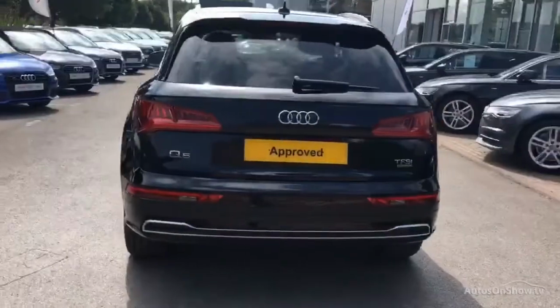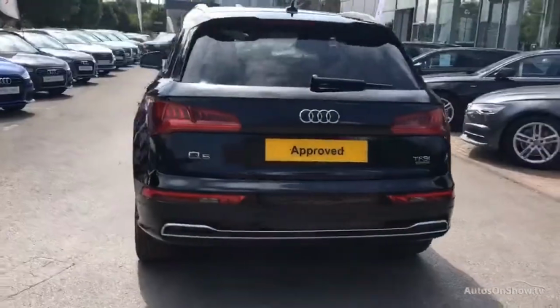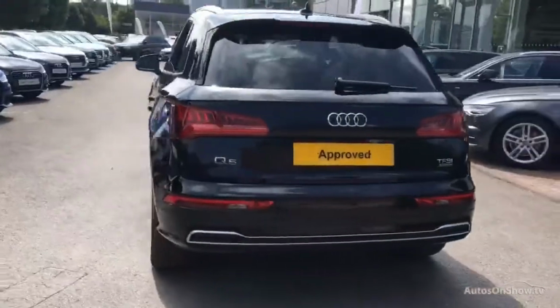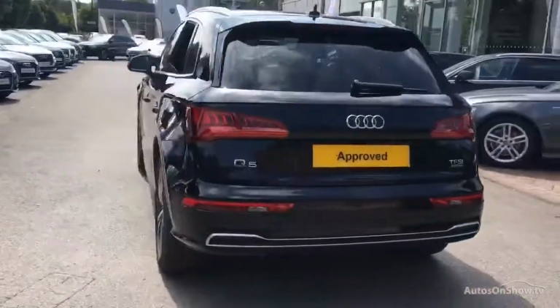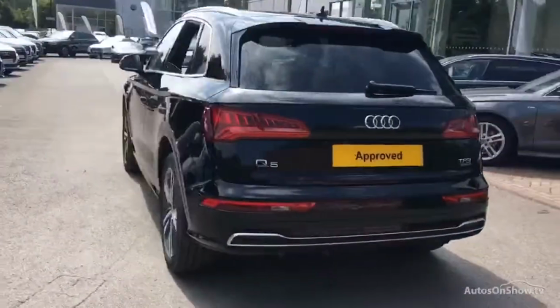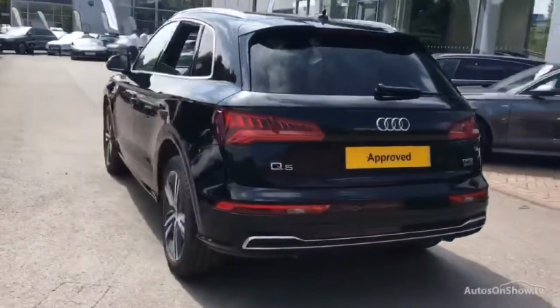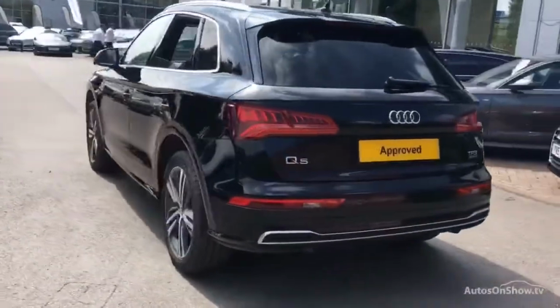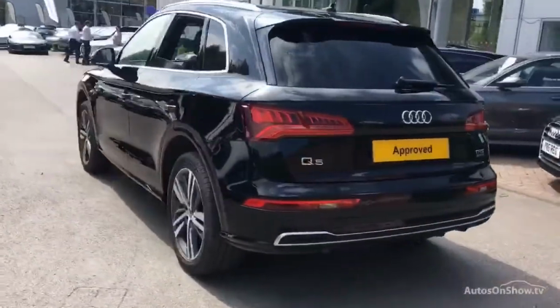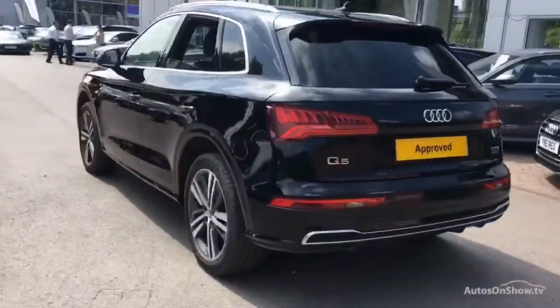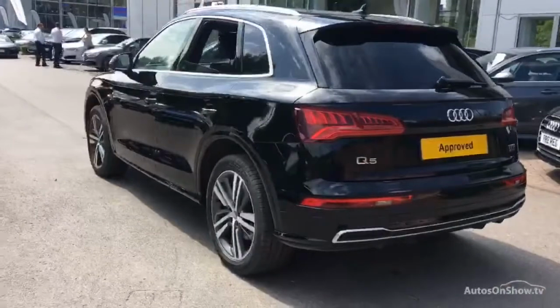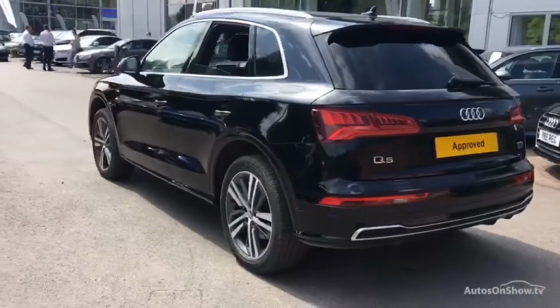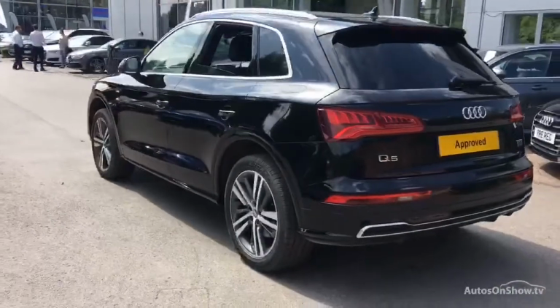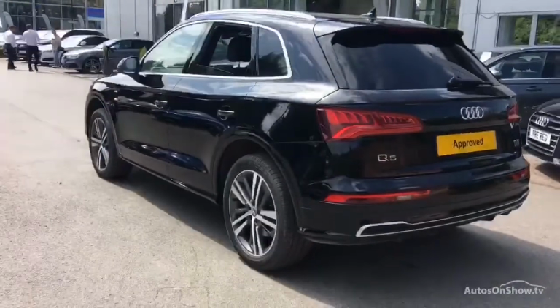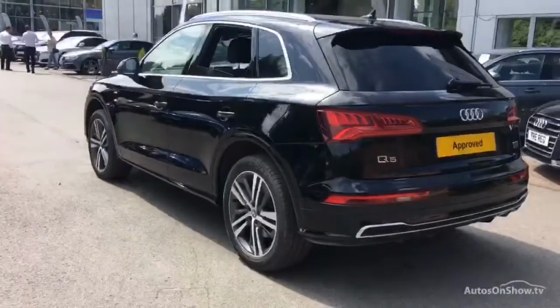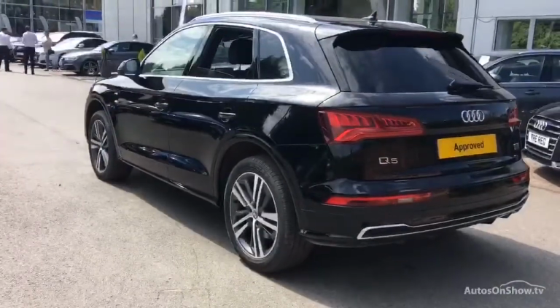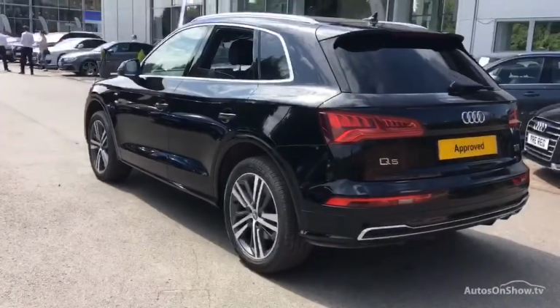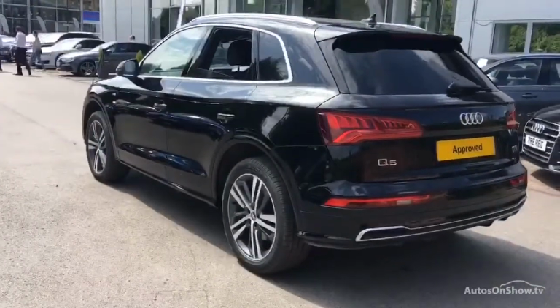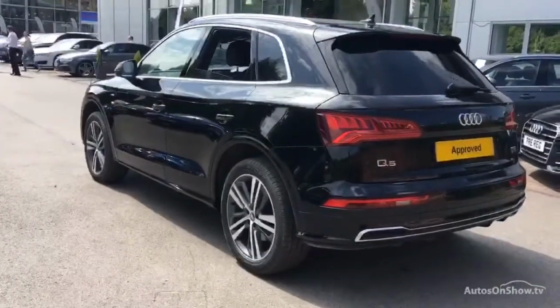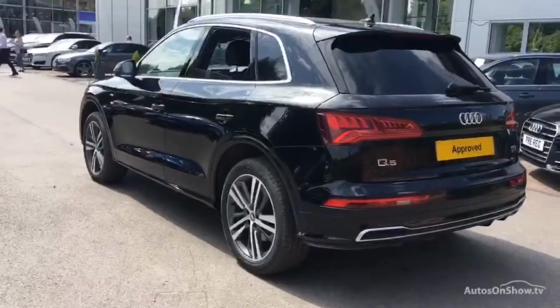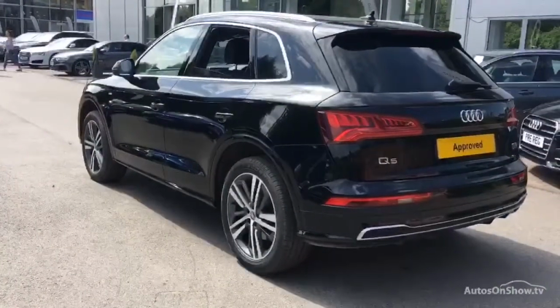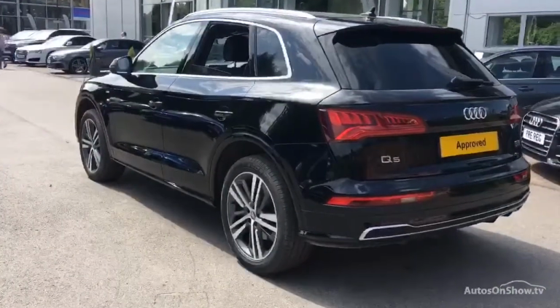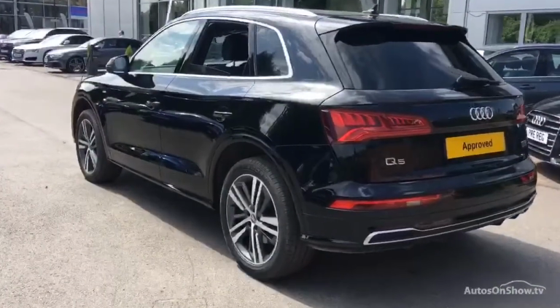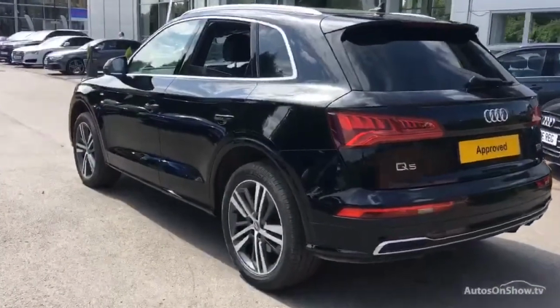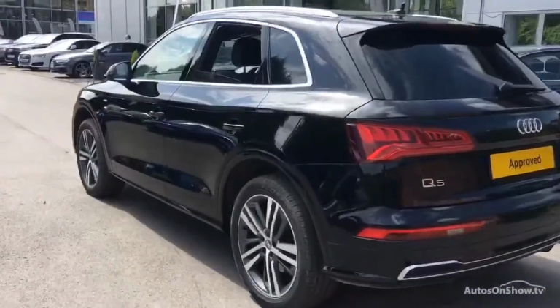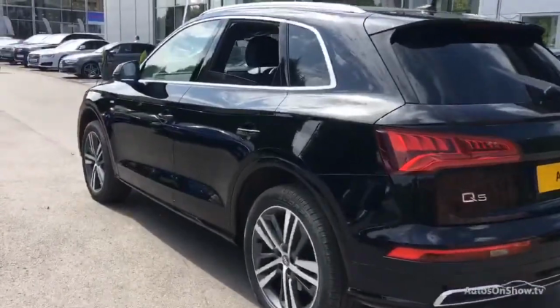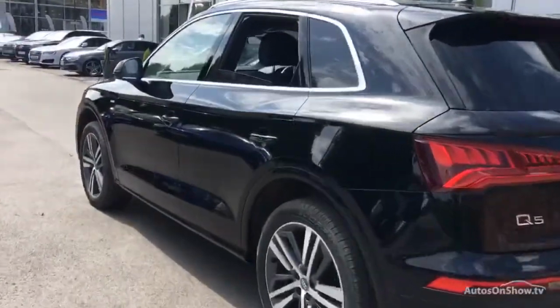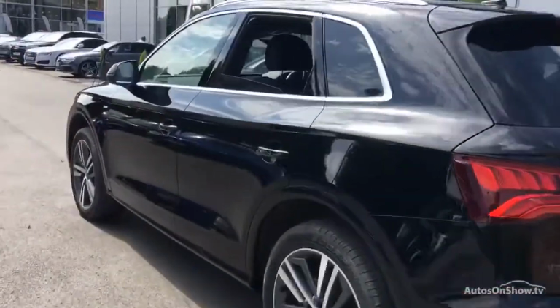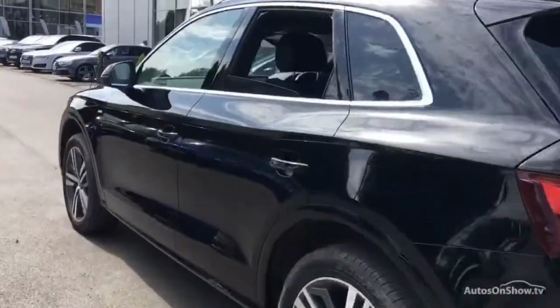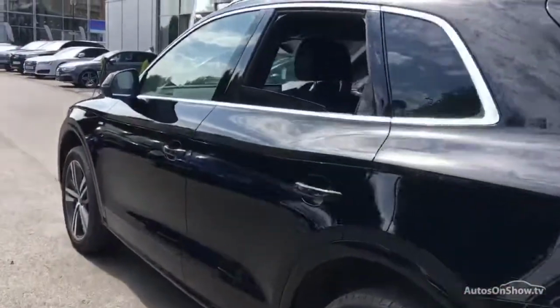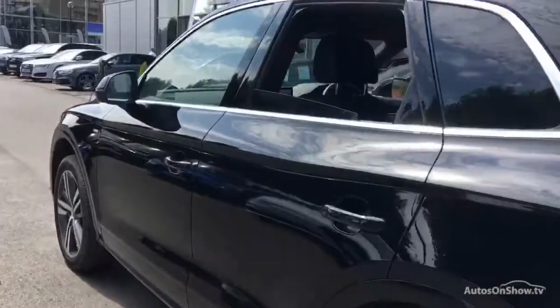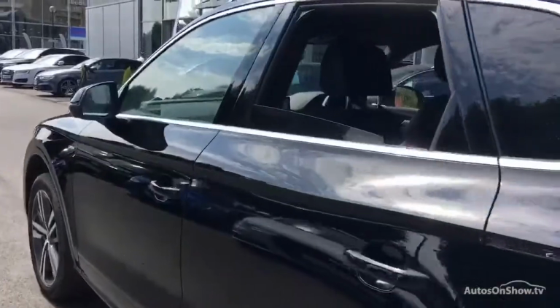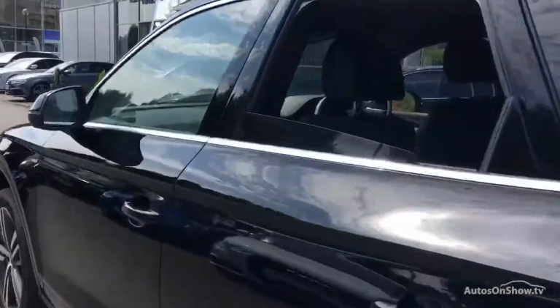We then conduct a thorough road test. Any dents, bumps, or scuffs are removed by technicians using state-of-the-art technology.